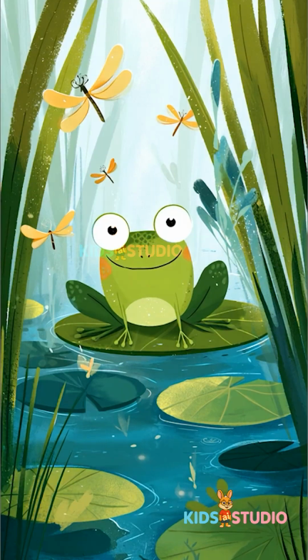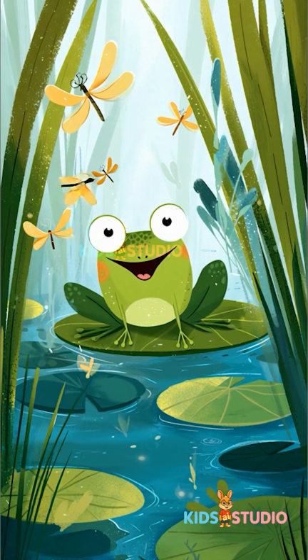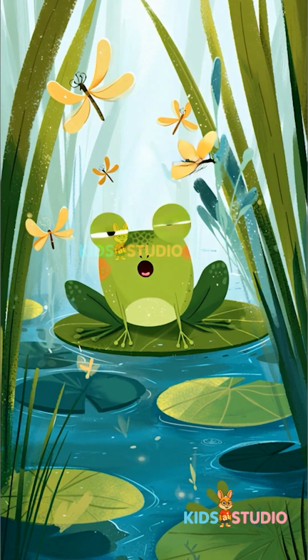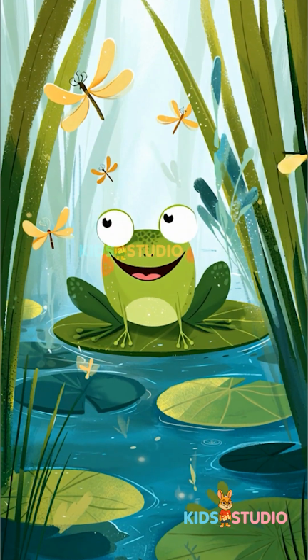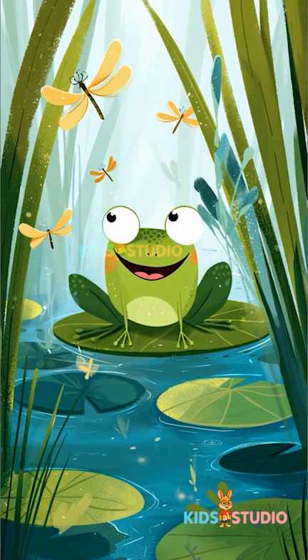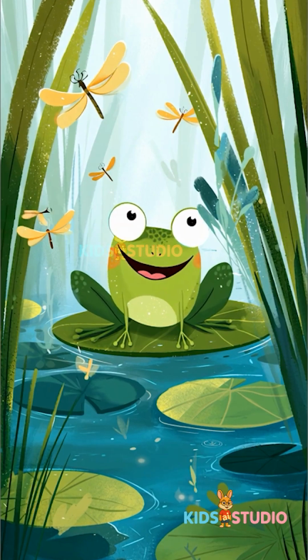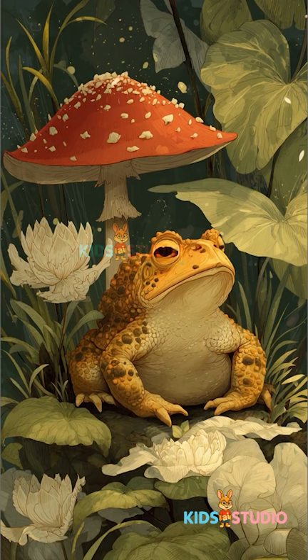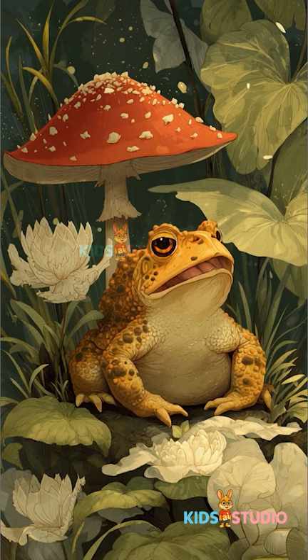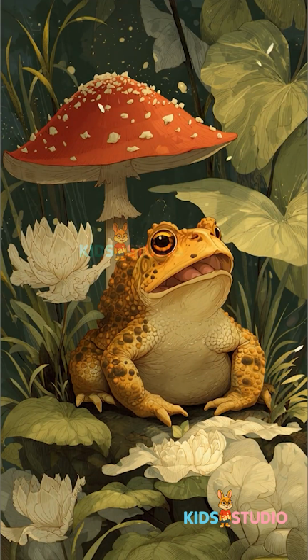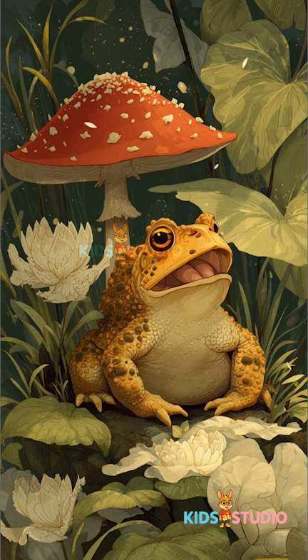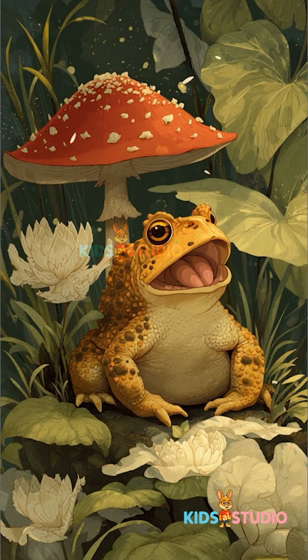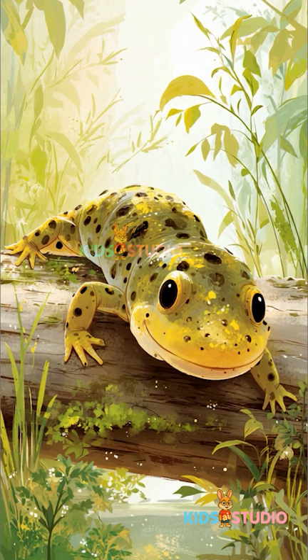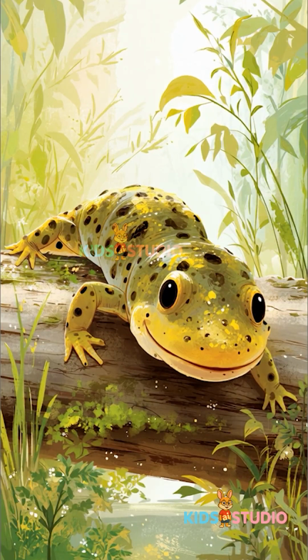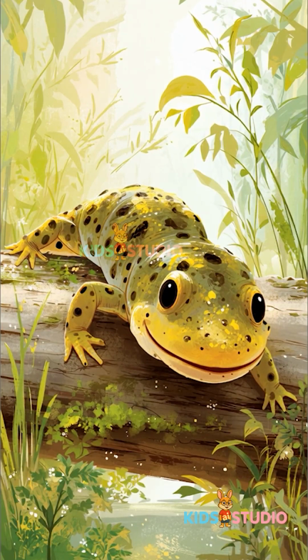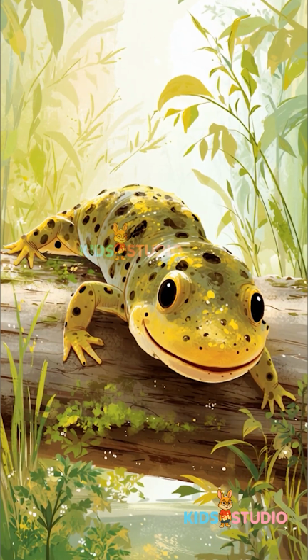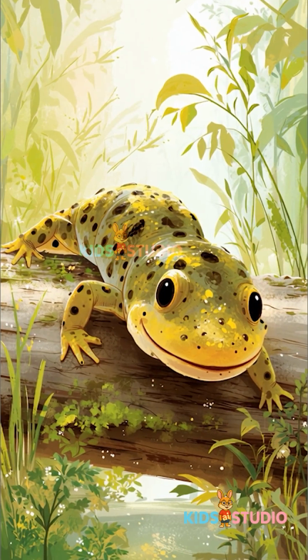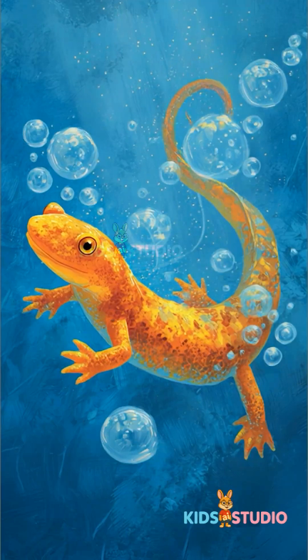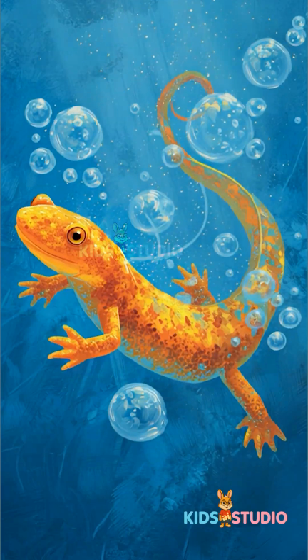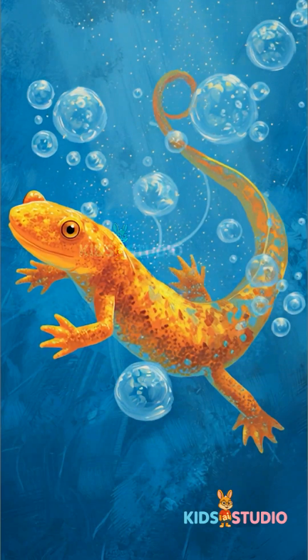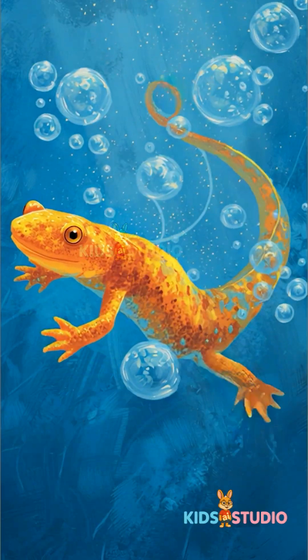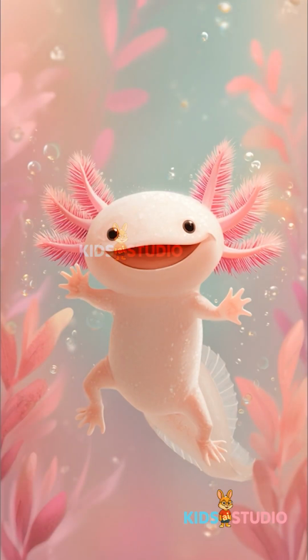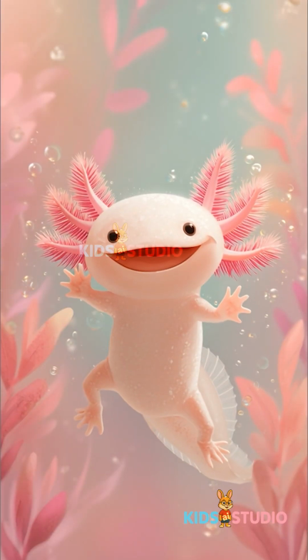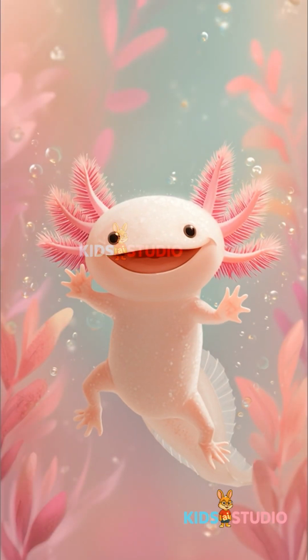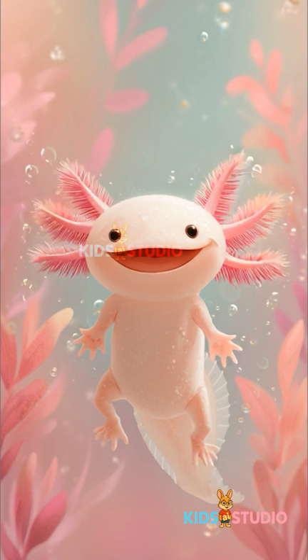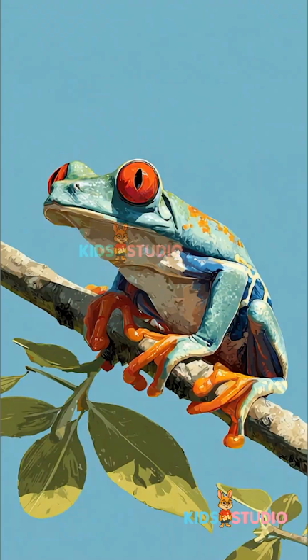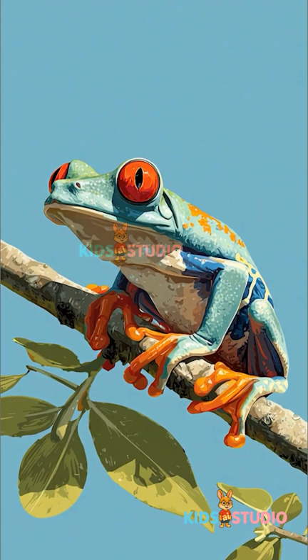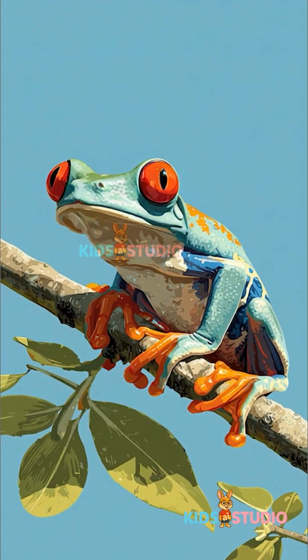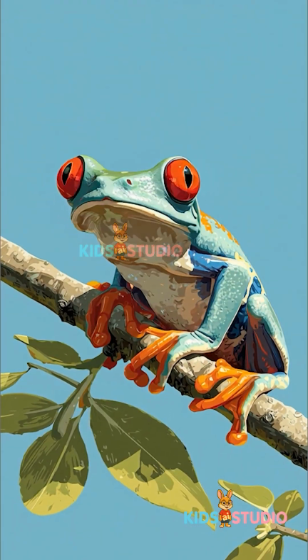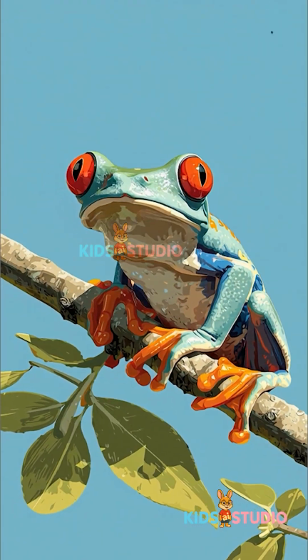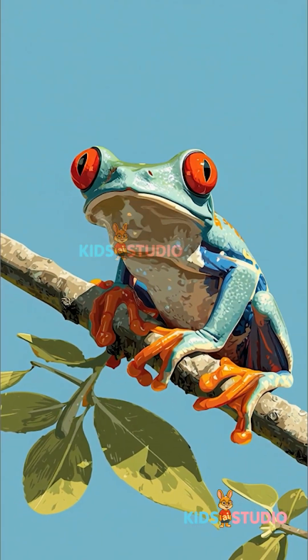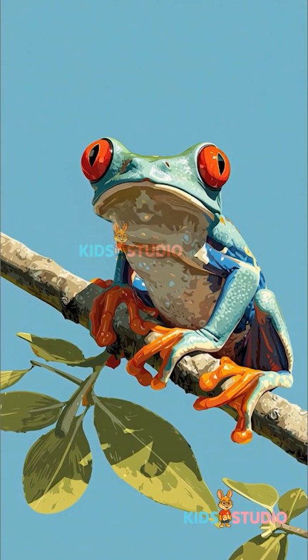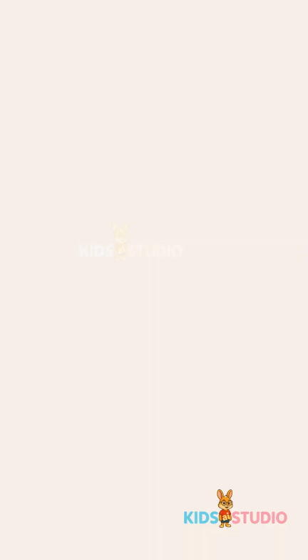Cool, right? Amphibians are full of surprises. Don't forget to hop back for more animal adventures.